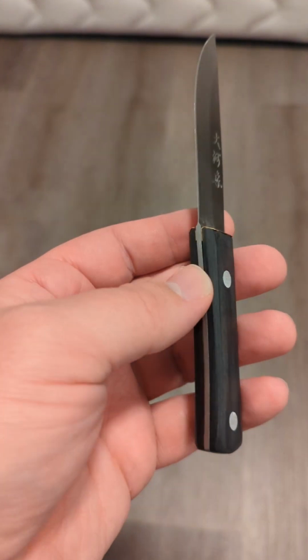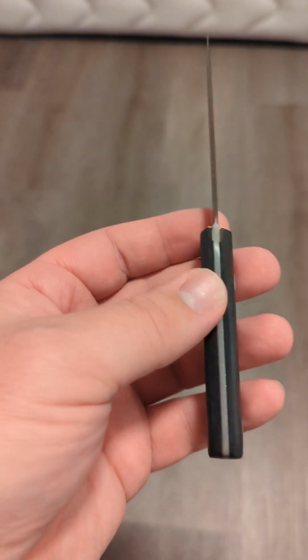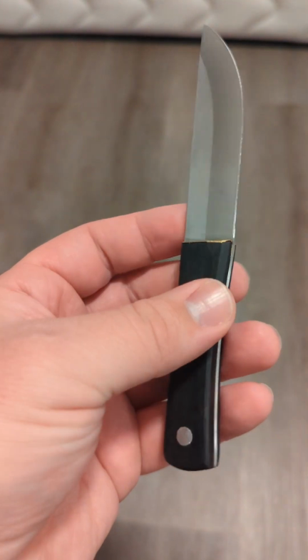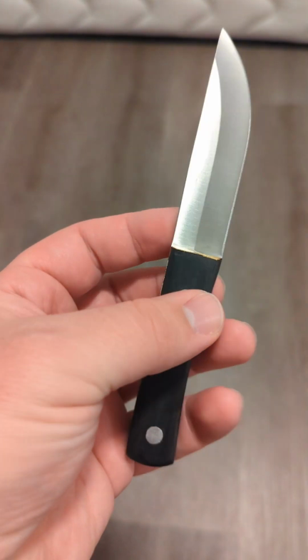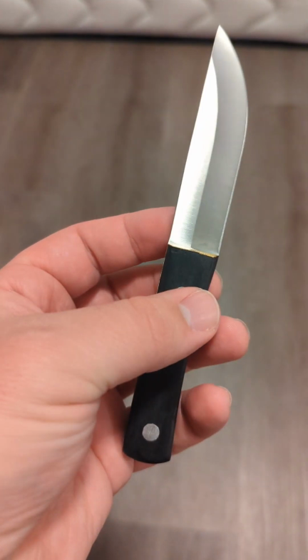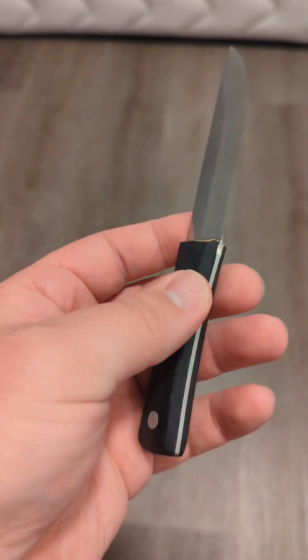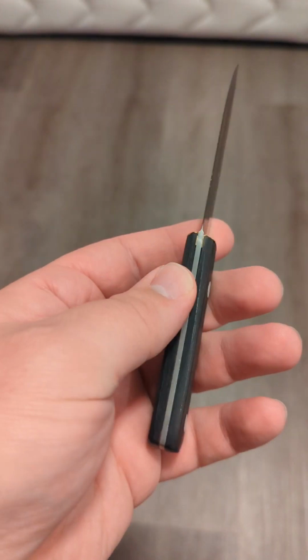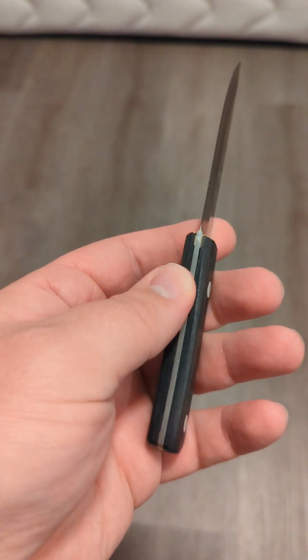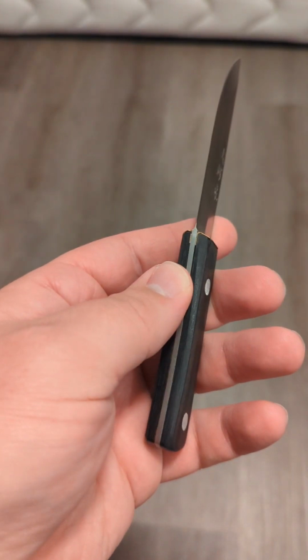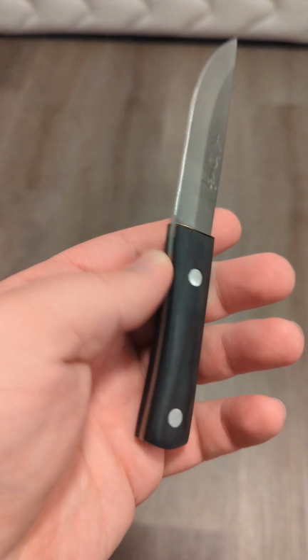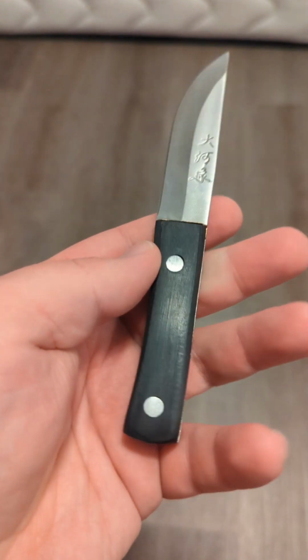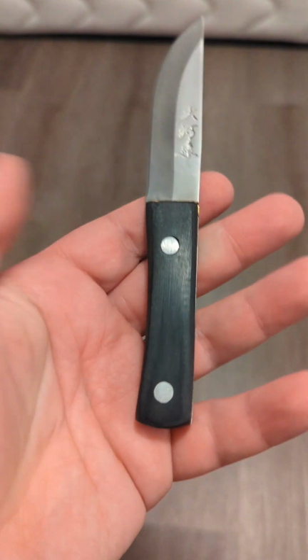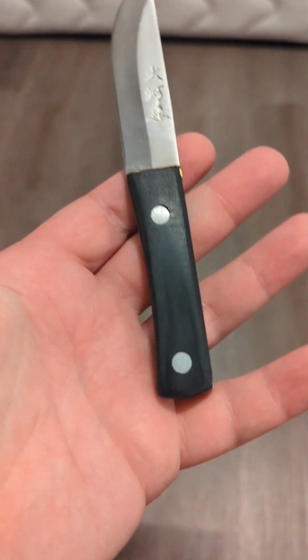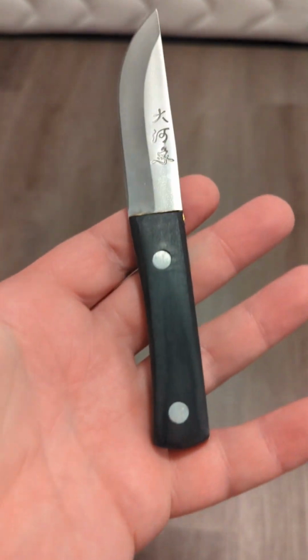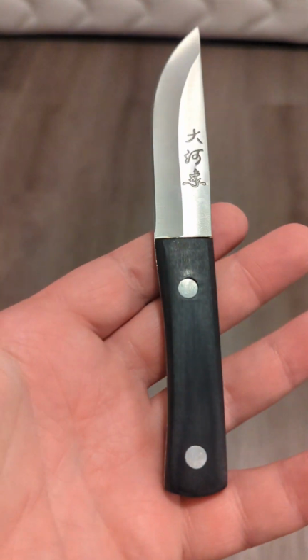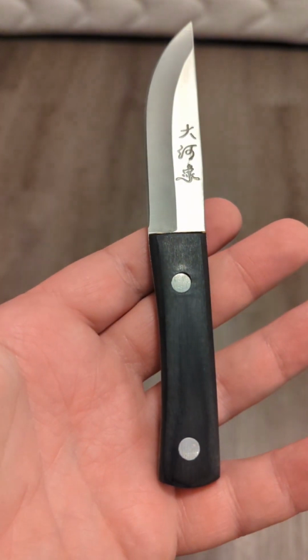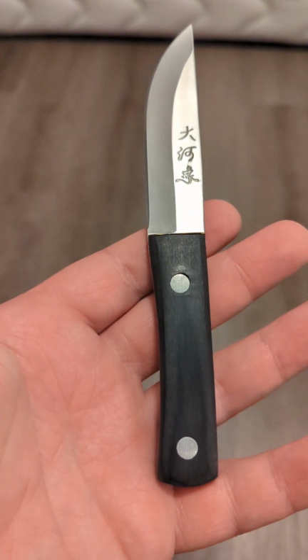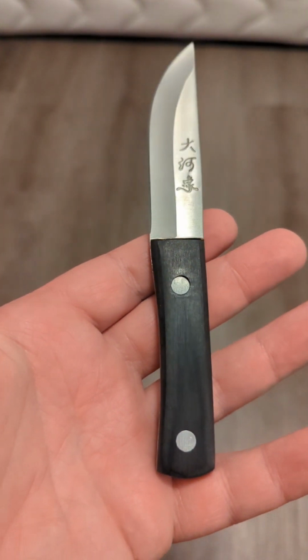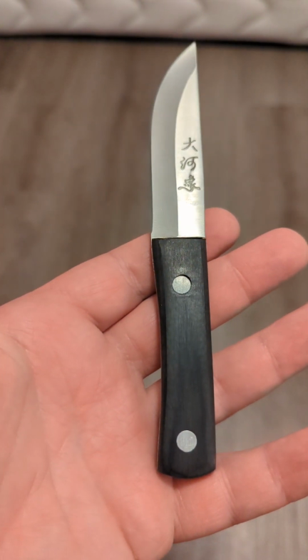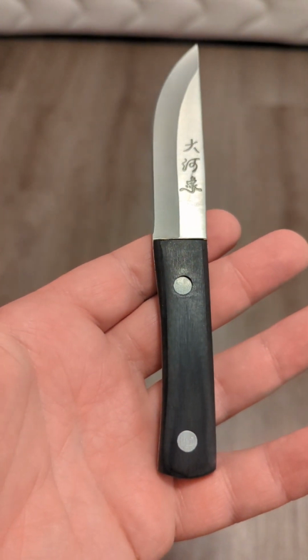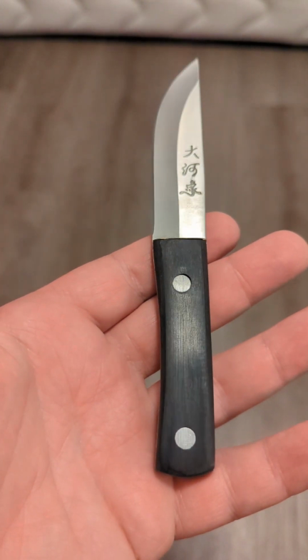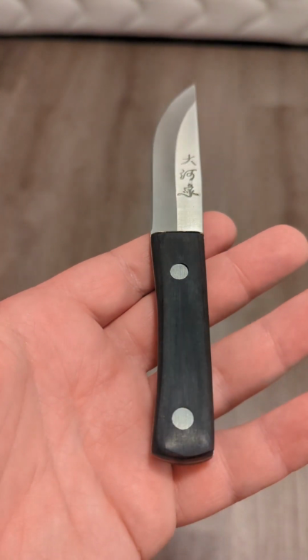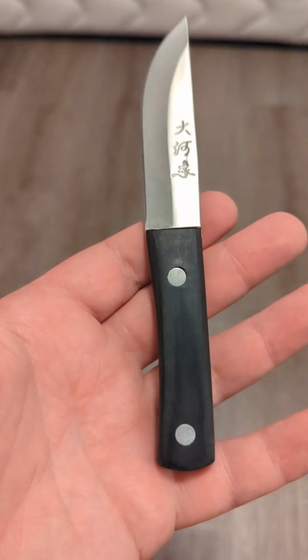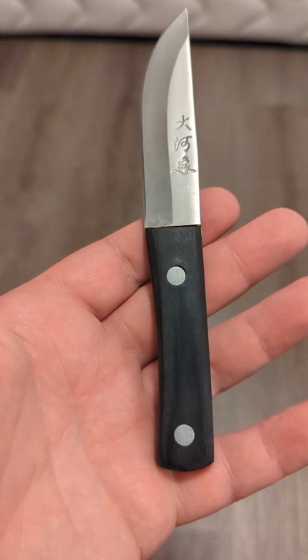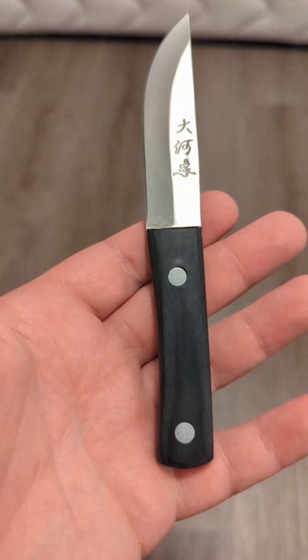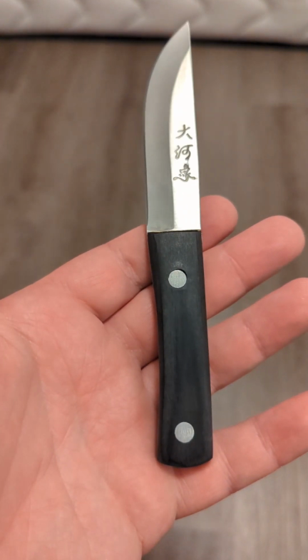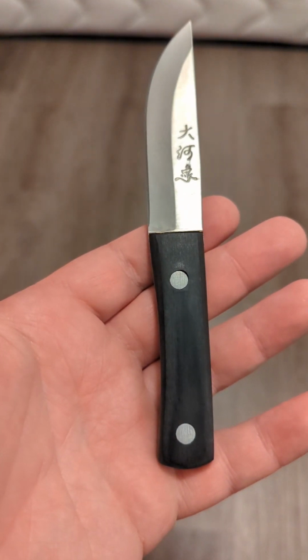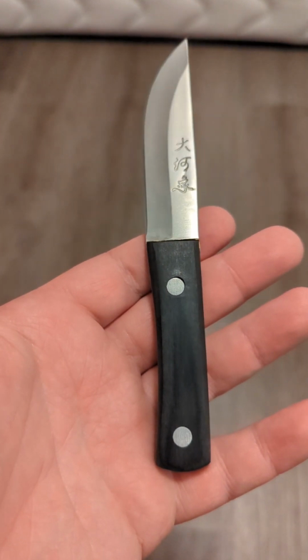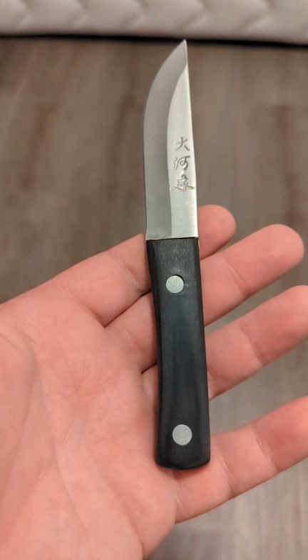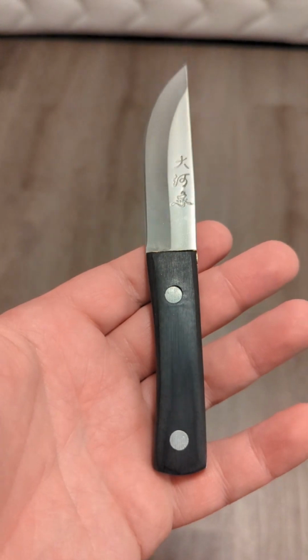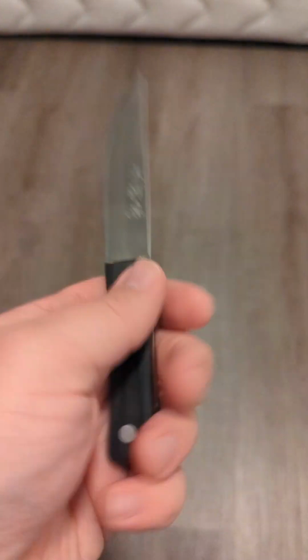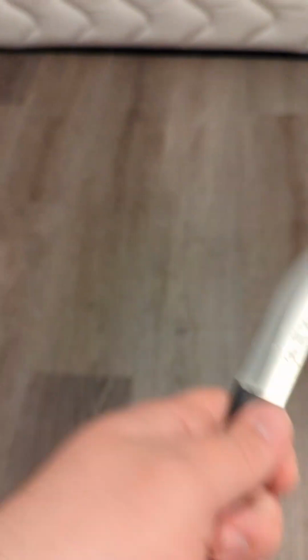Anyway, I hope that was educational and maybe entertaining. I hope you enjoyed this video, and we will see you in the next one. This has been Knight 16 — Knight out.